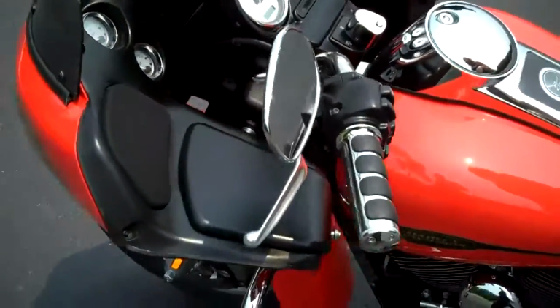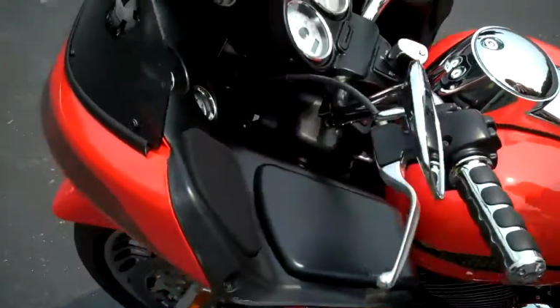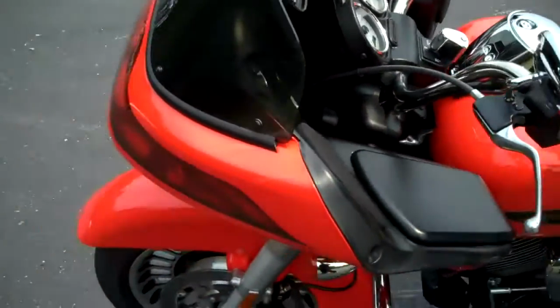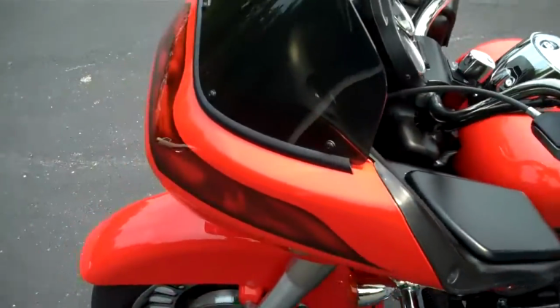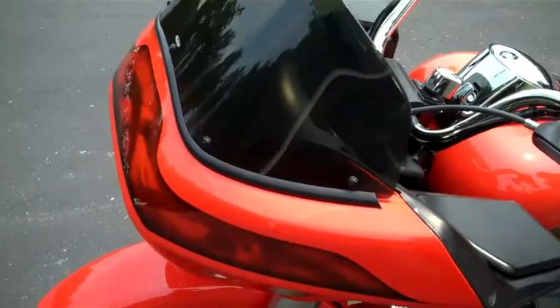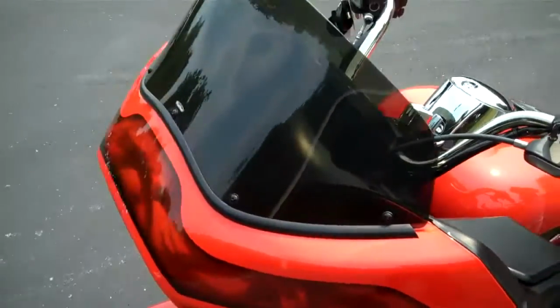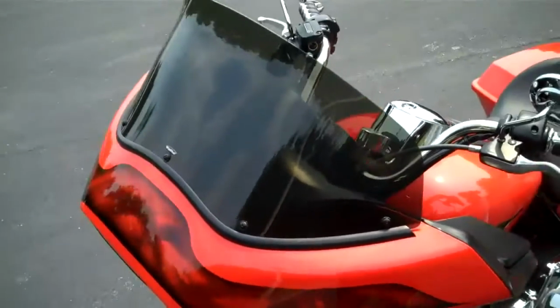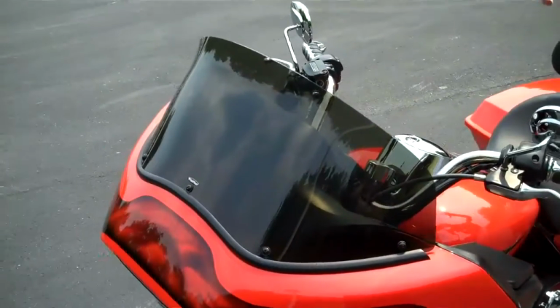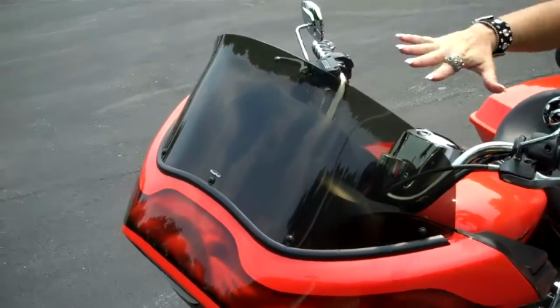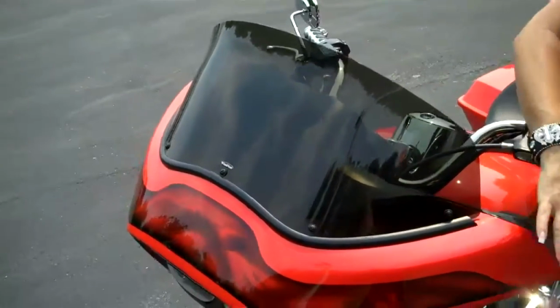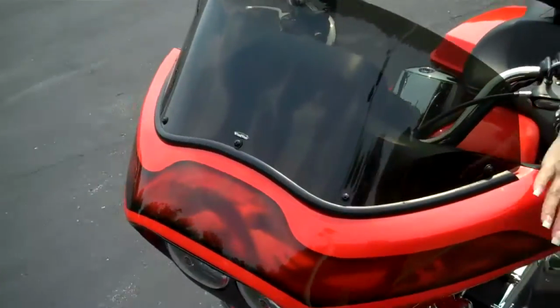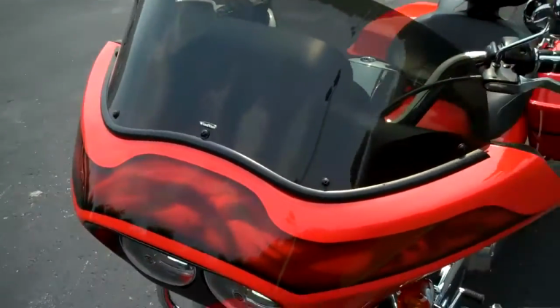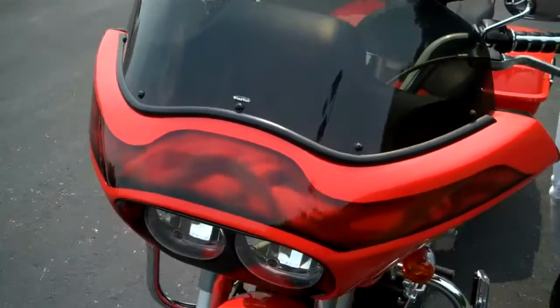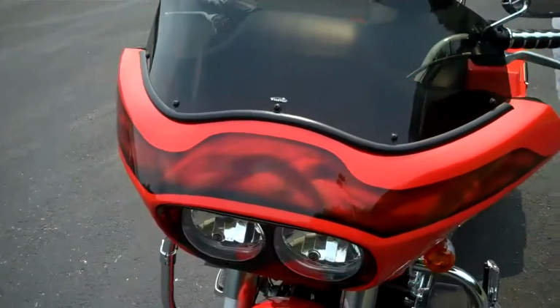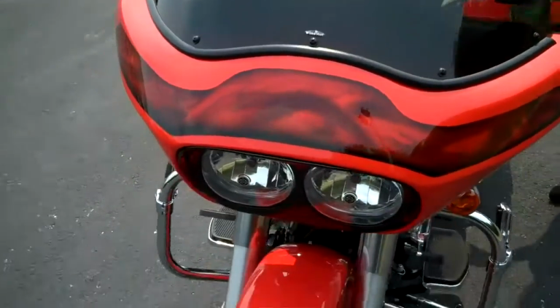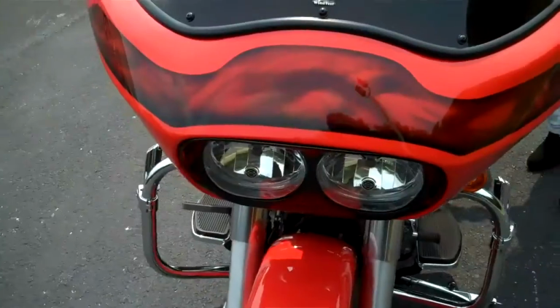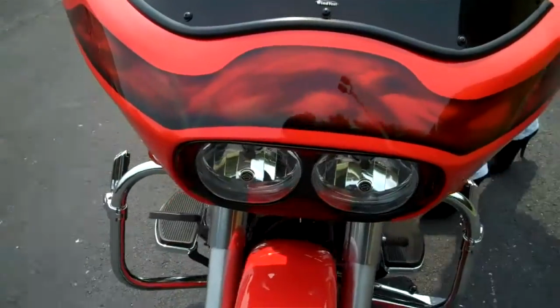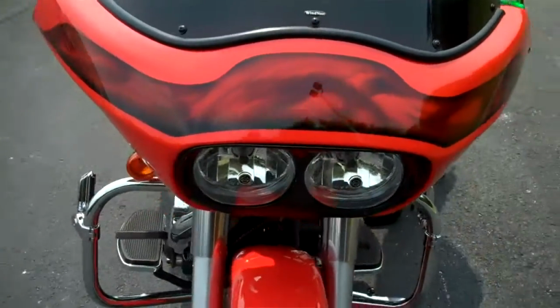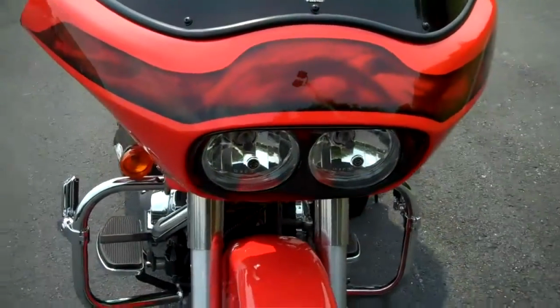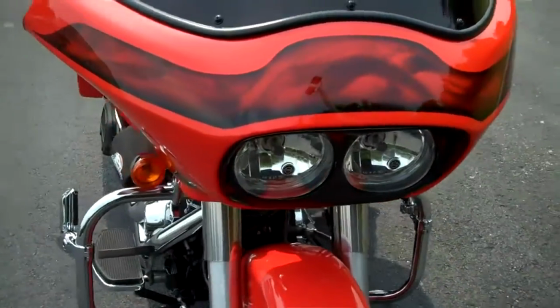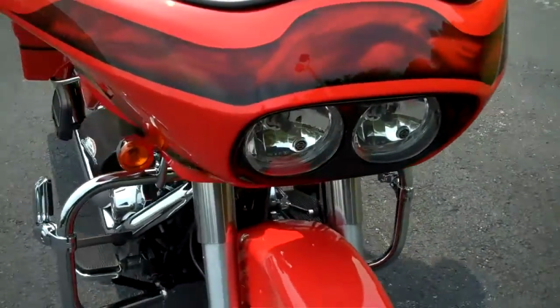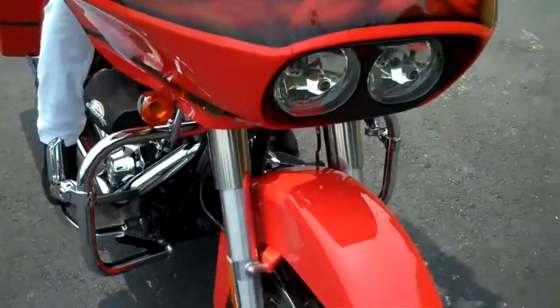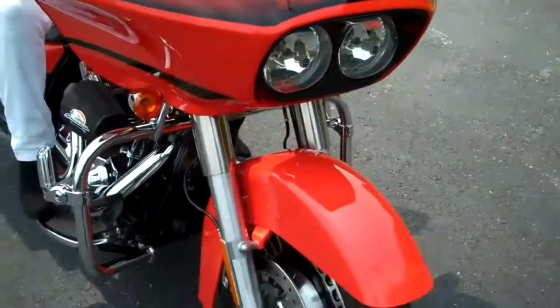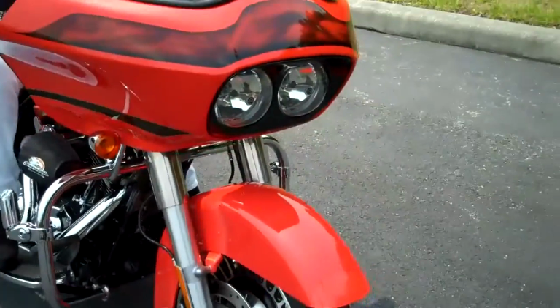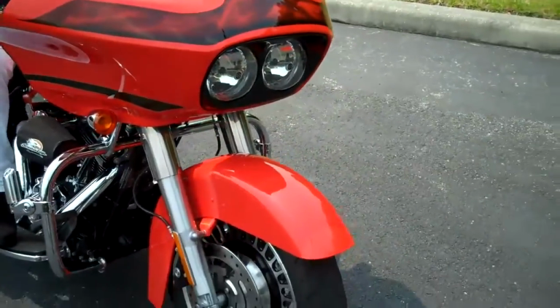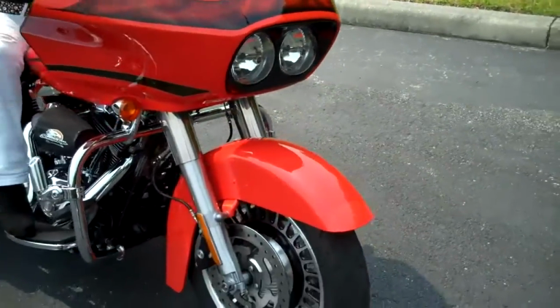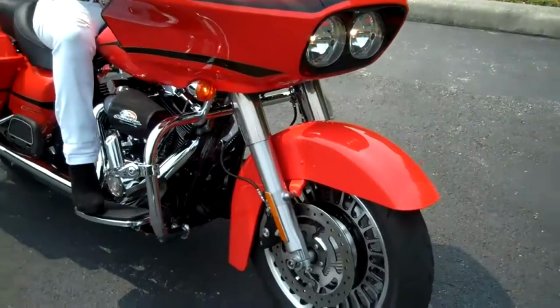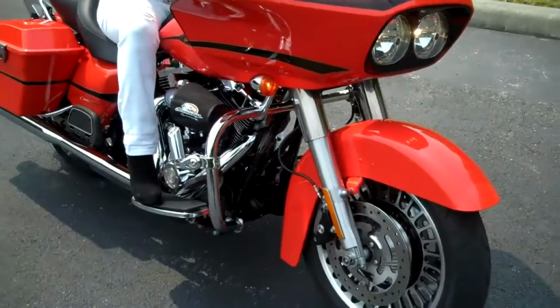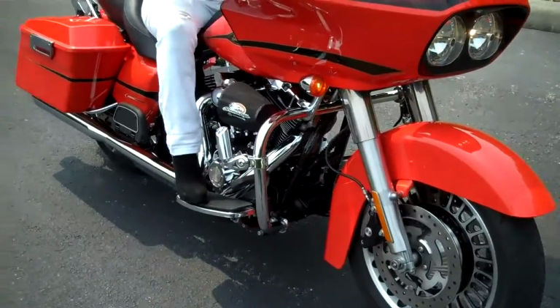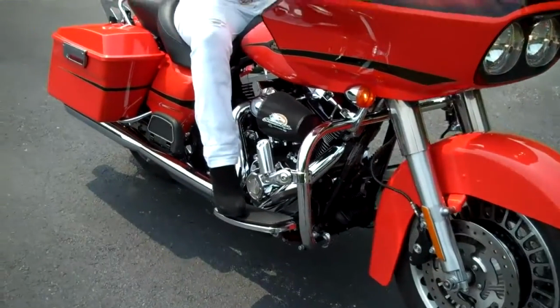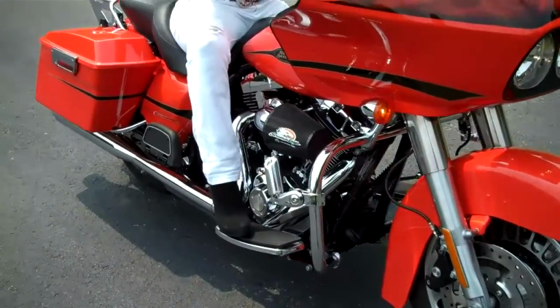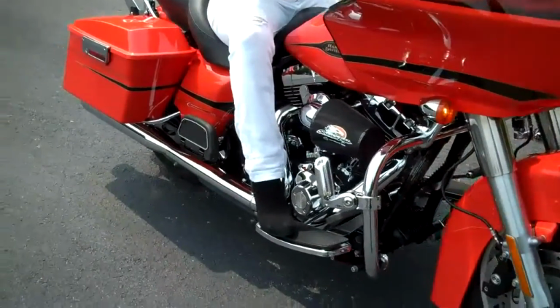It's got a wind vest, windscreen, and some custom graphics on the front that have been added to the motorcycle. Gives it a nice look and a break-up of the paint, coordinating well with the color.